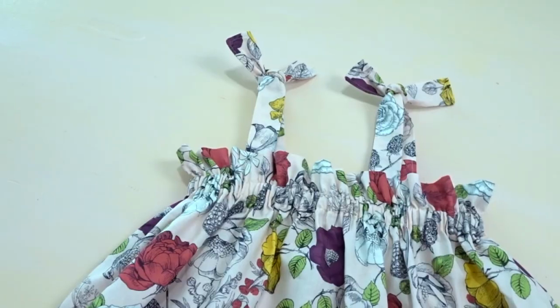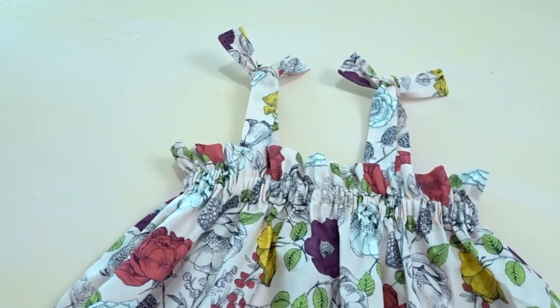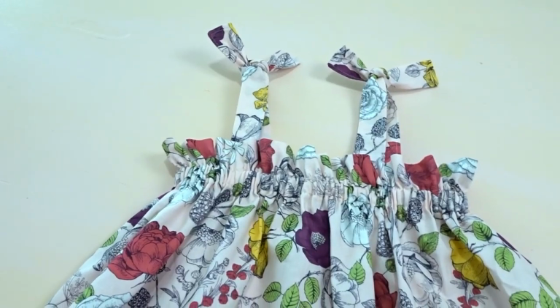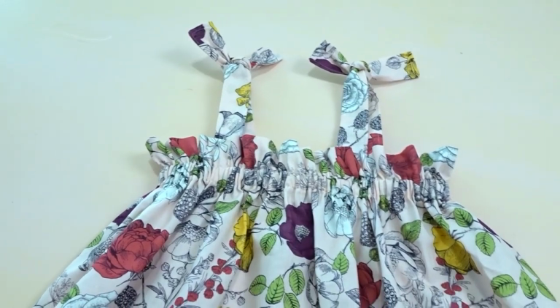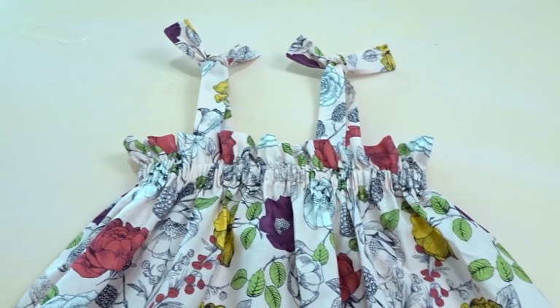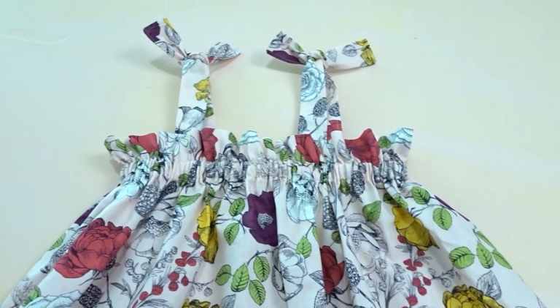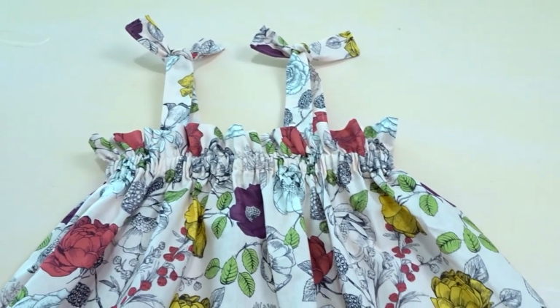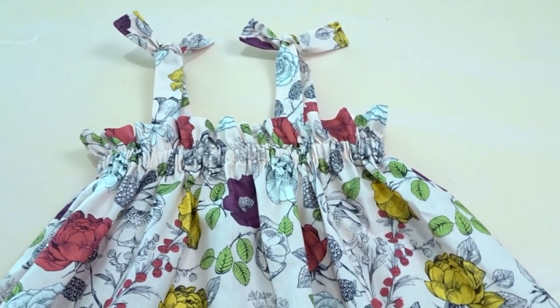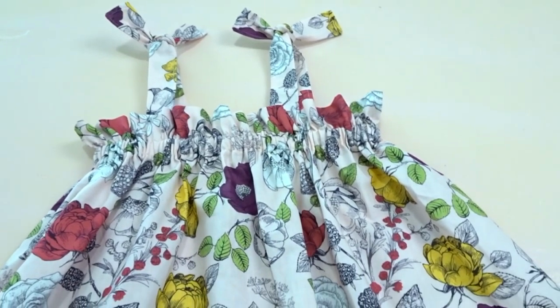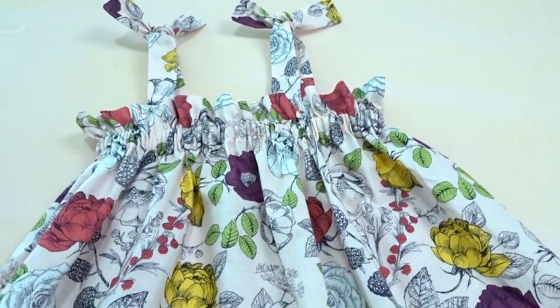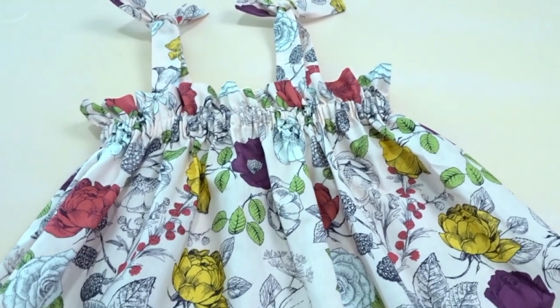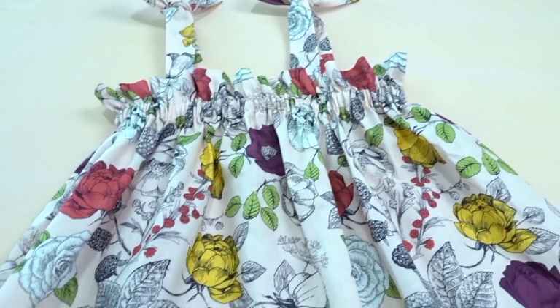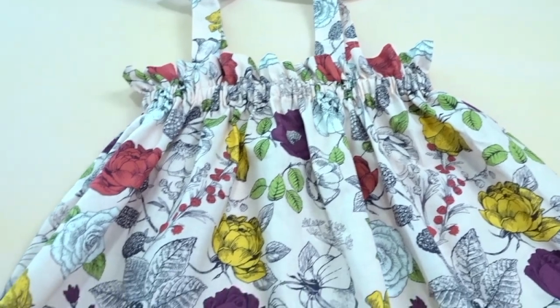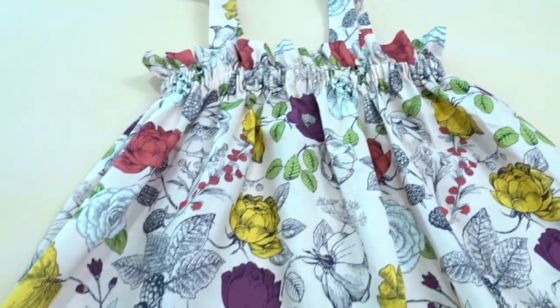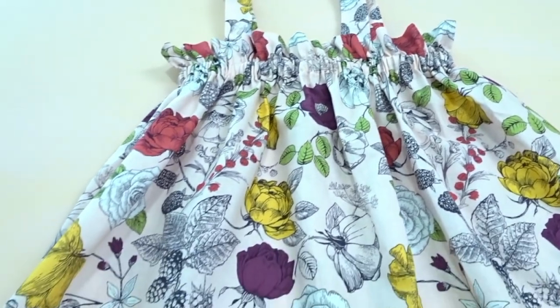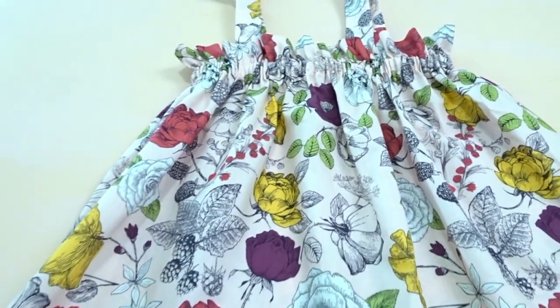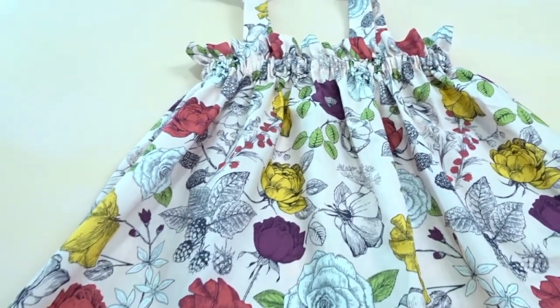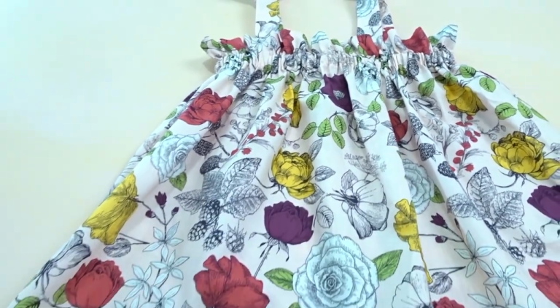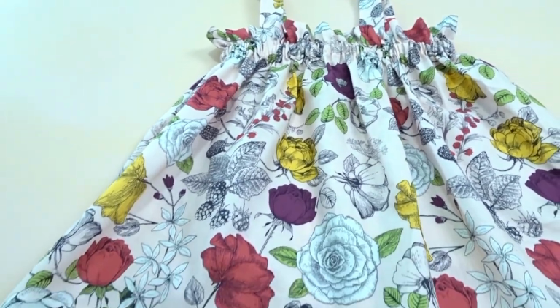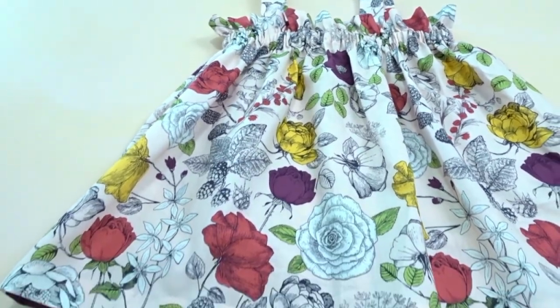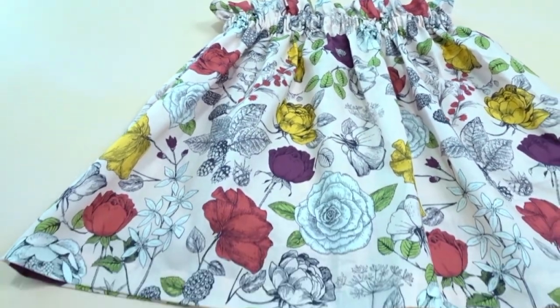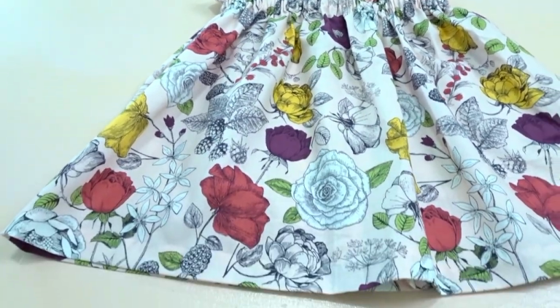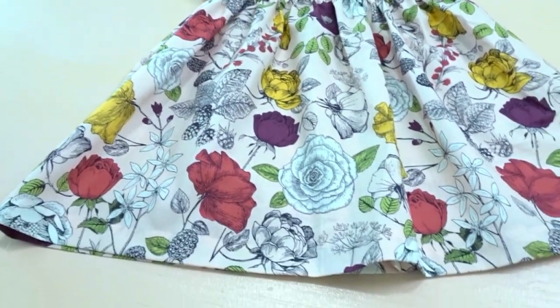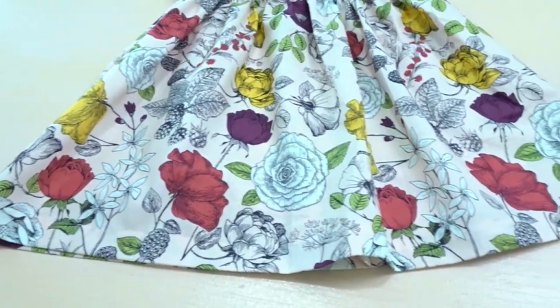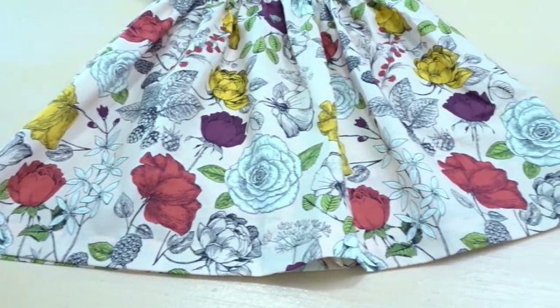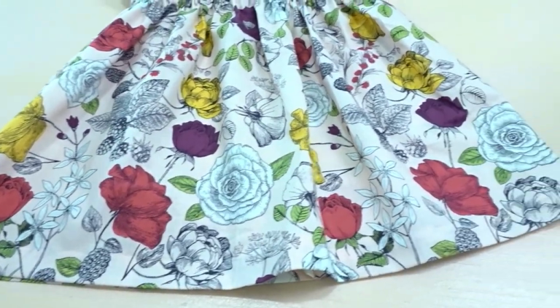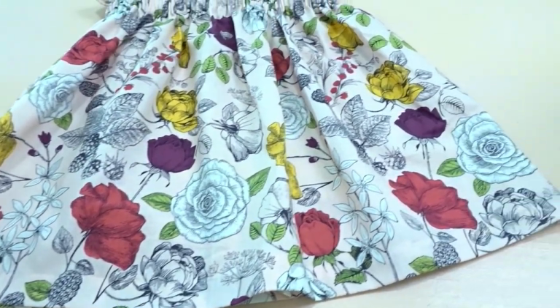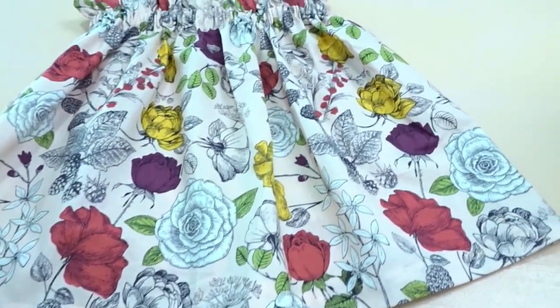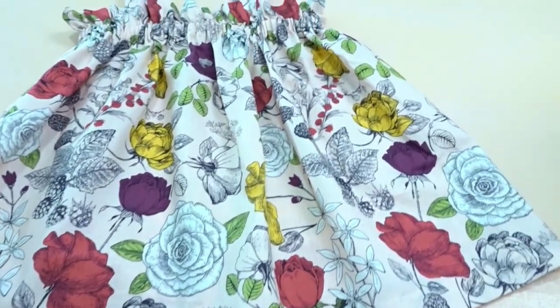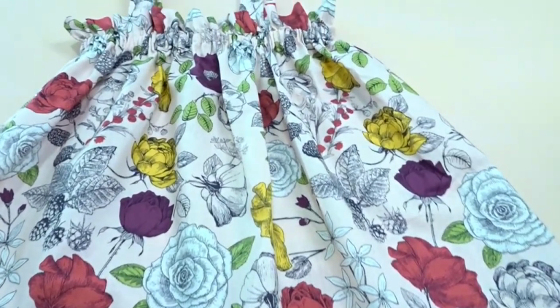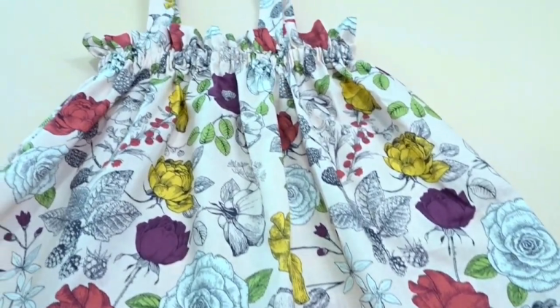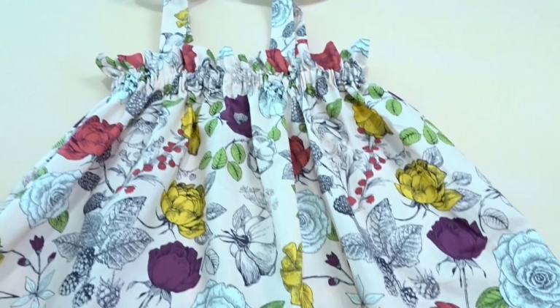Now our top is finished — or our dress, however long you made it. The straps just tie at the shoulders; you can also crisscross them if they reach.